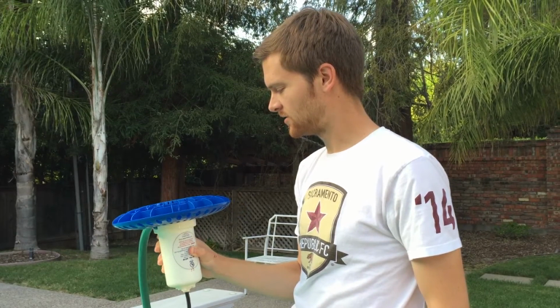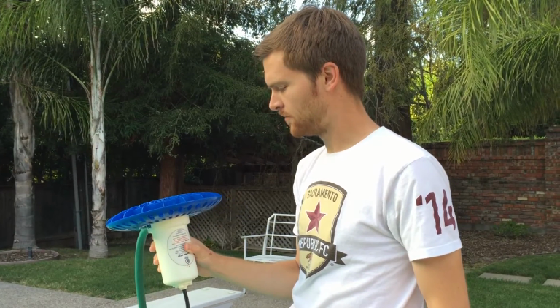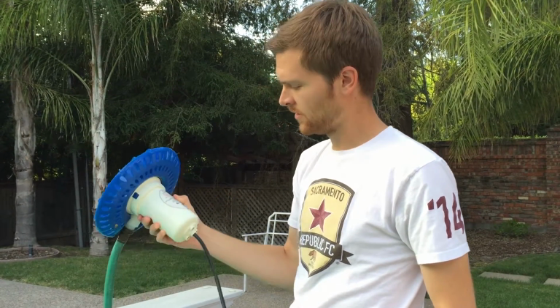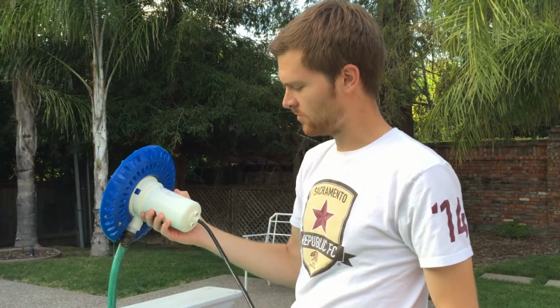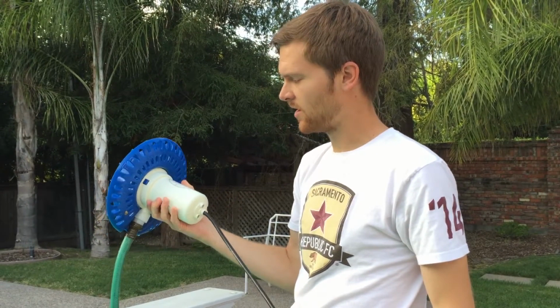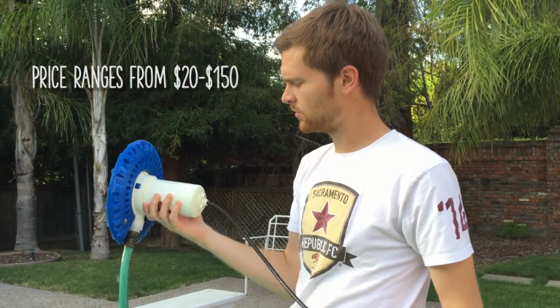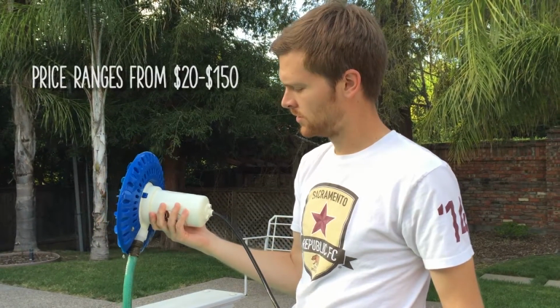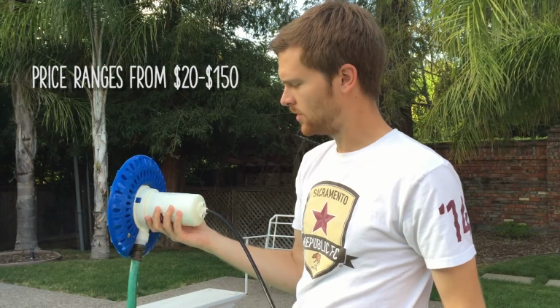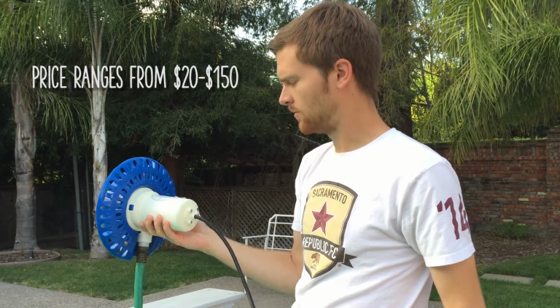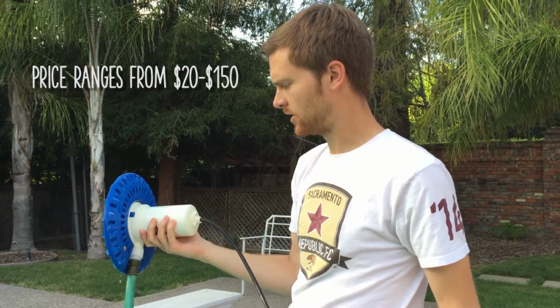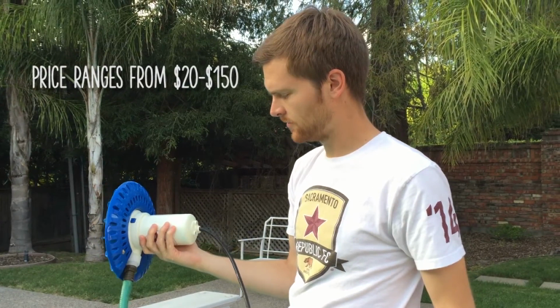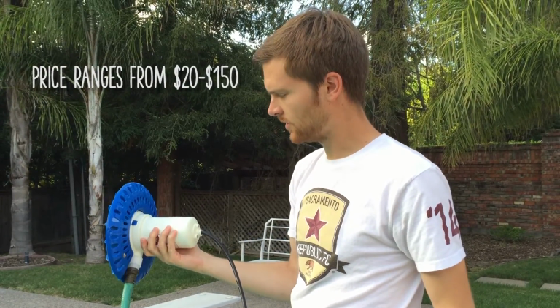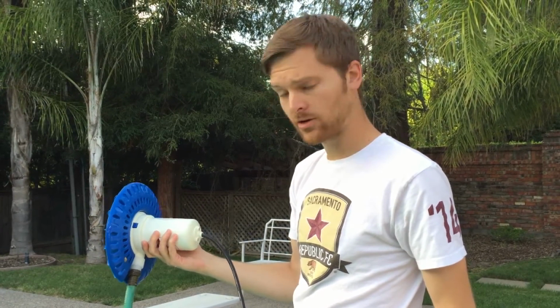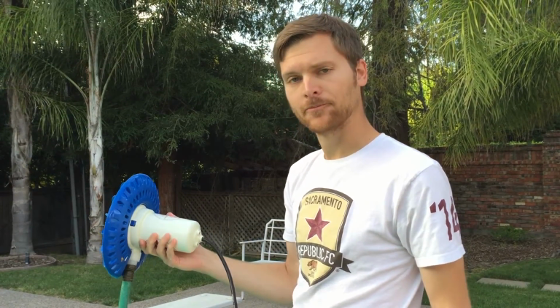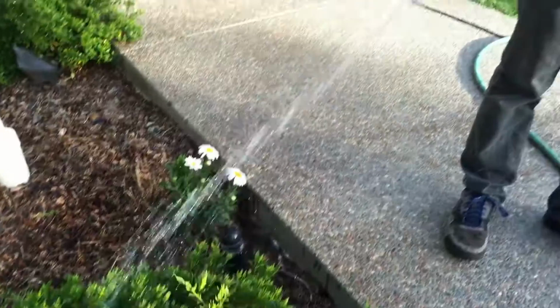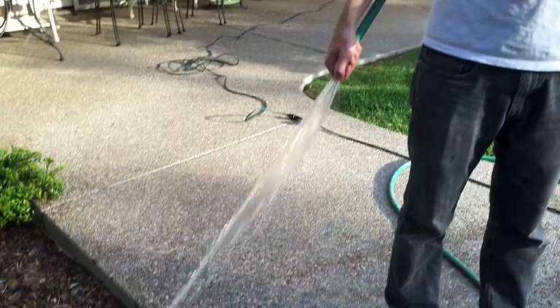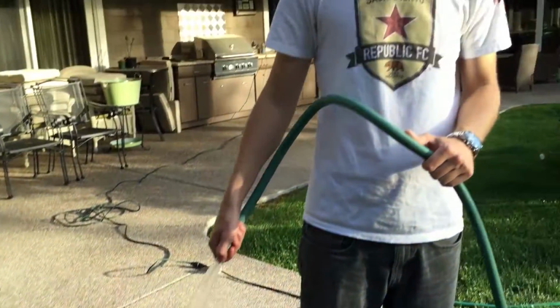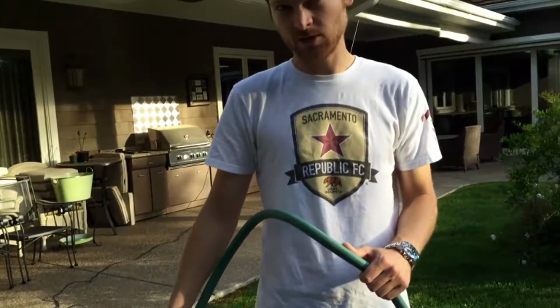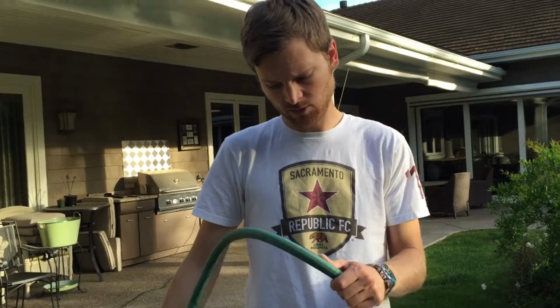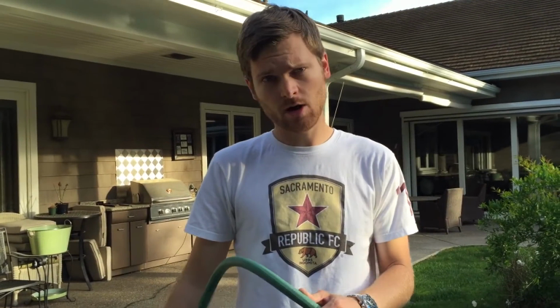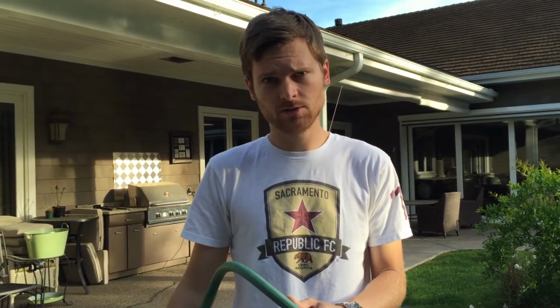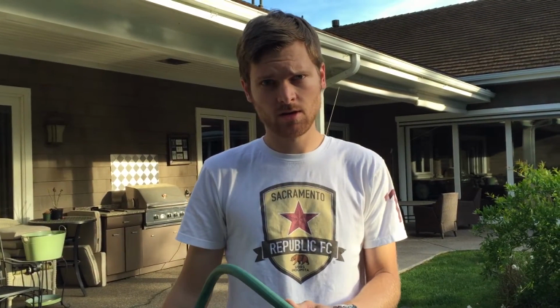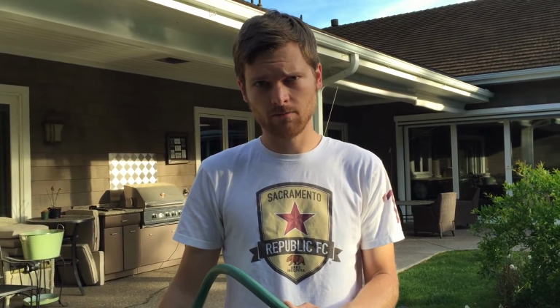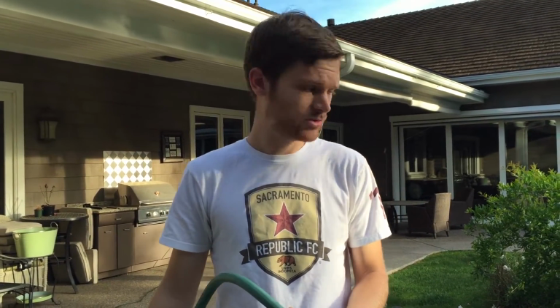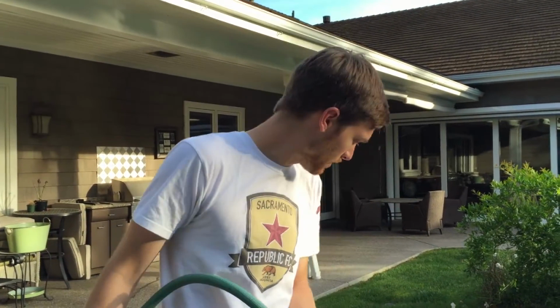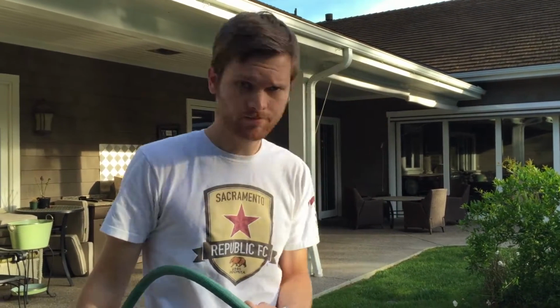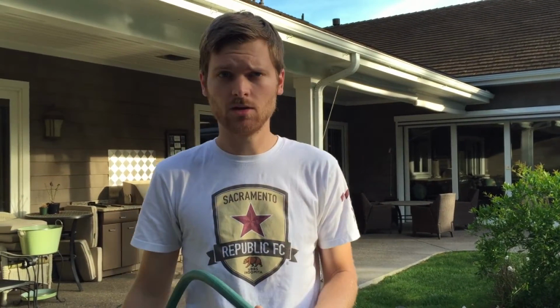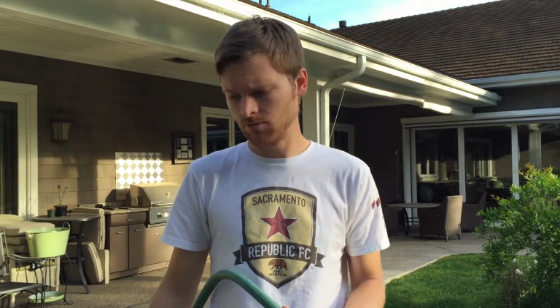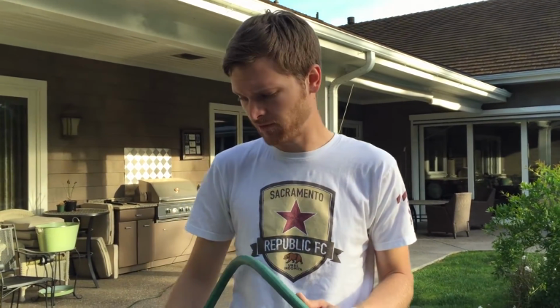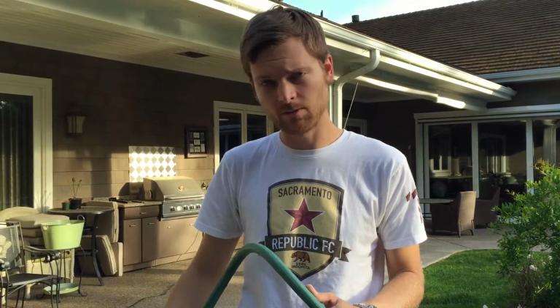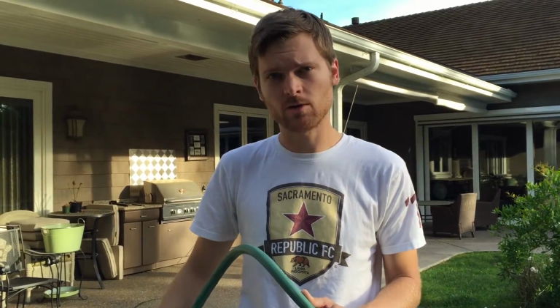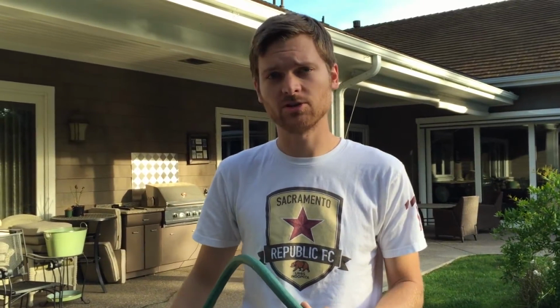These are available at any hardware store. They're pretty inexpensive and very cool. The pump hooks up directly to a regular garden hose and you just apply power and you're good to go. It provides quite a bit of water pressure actually.